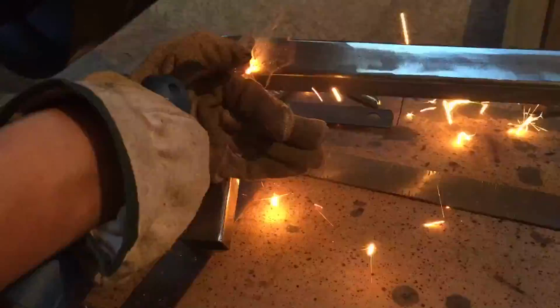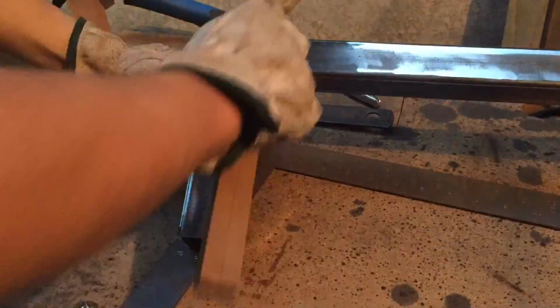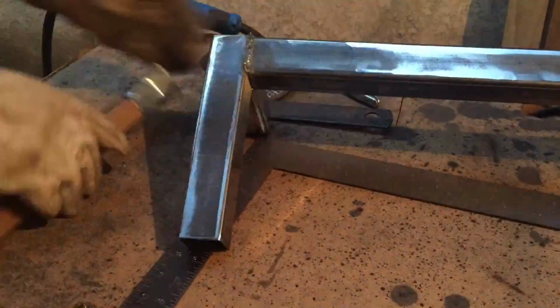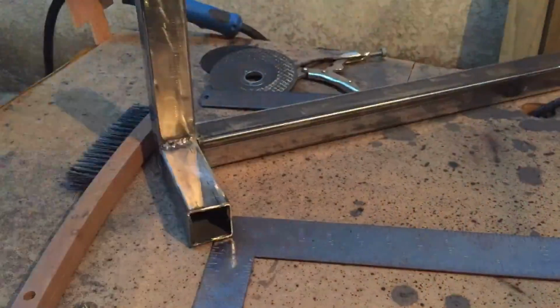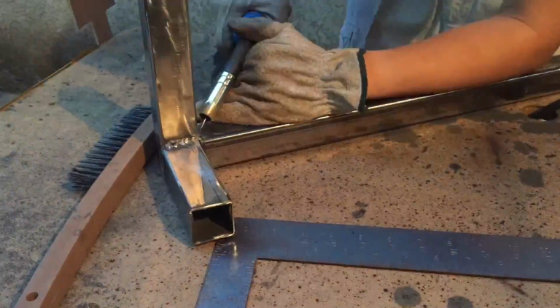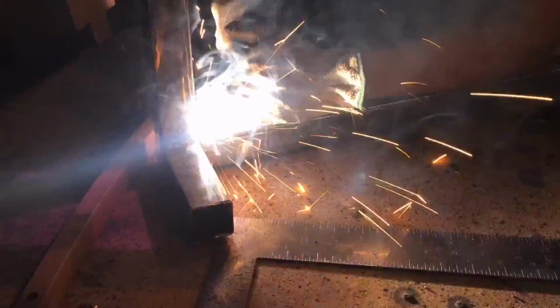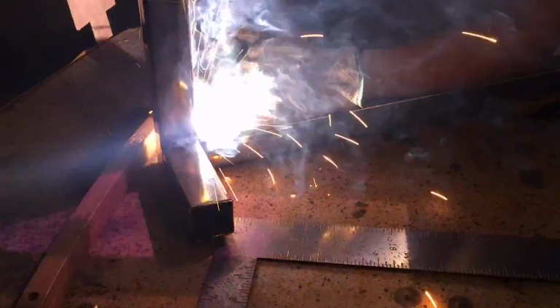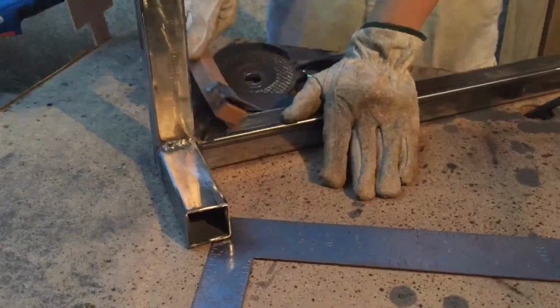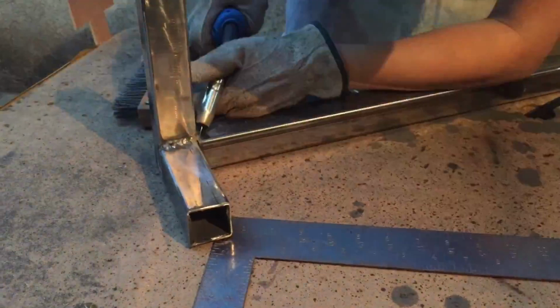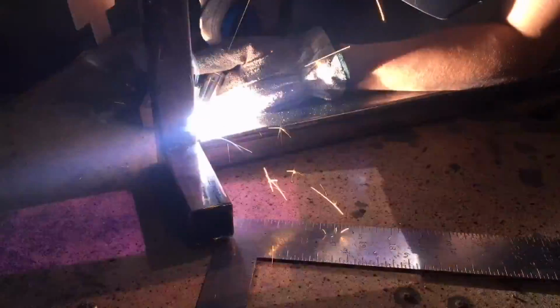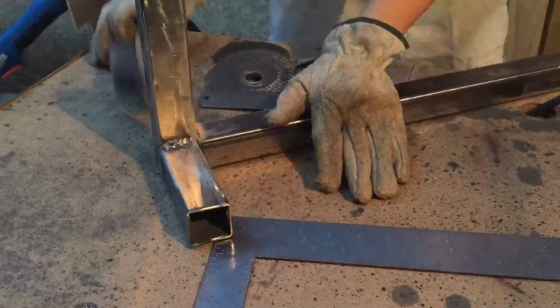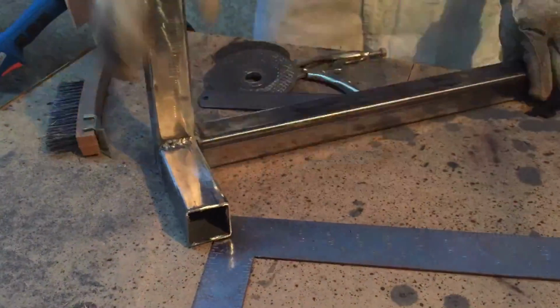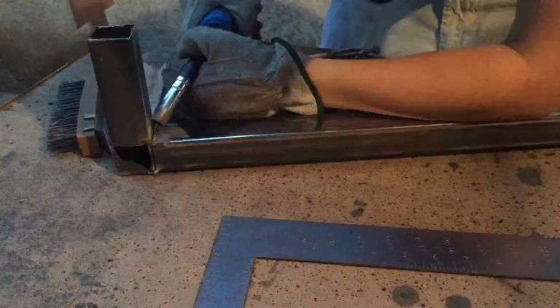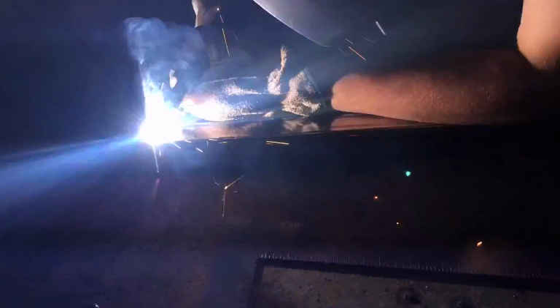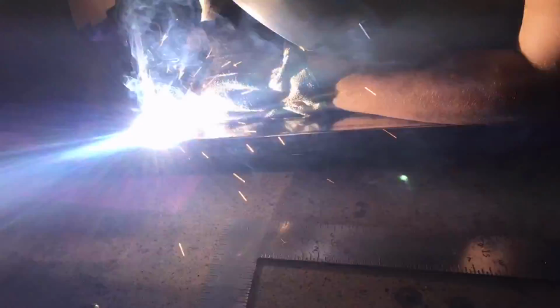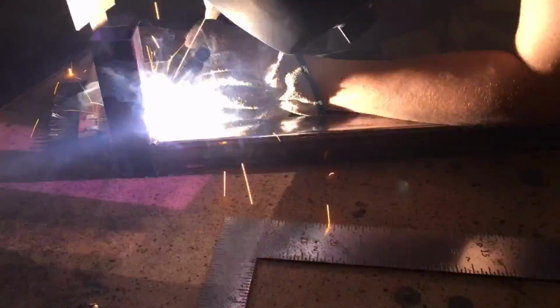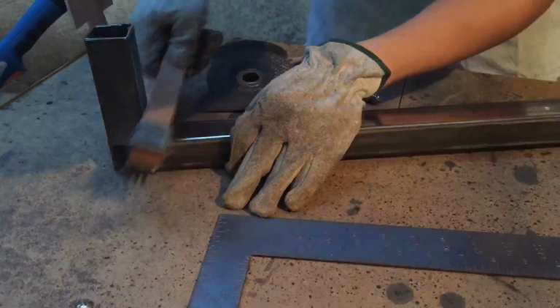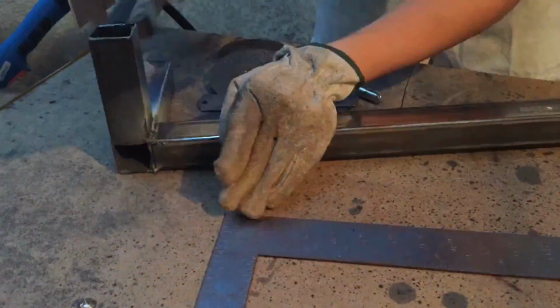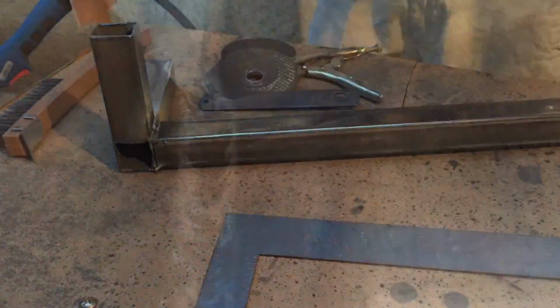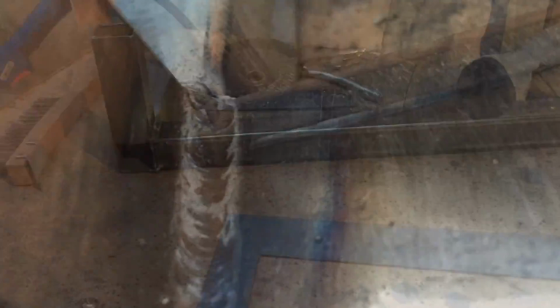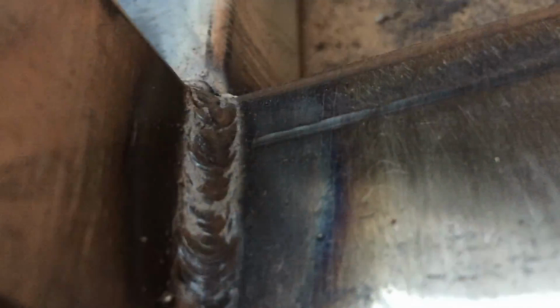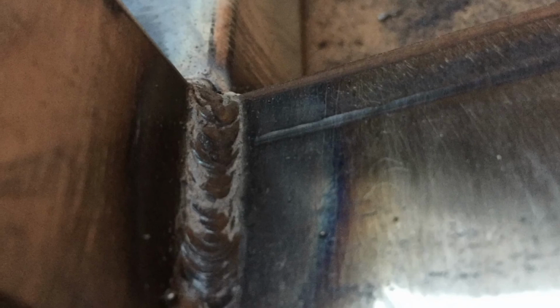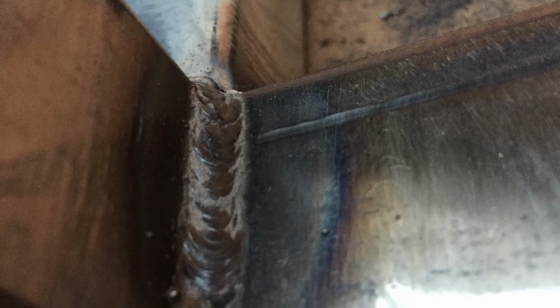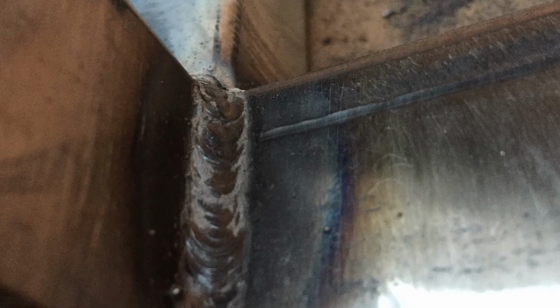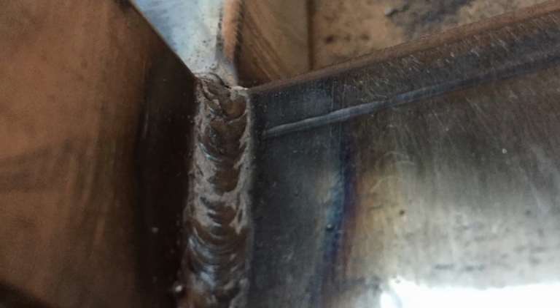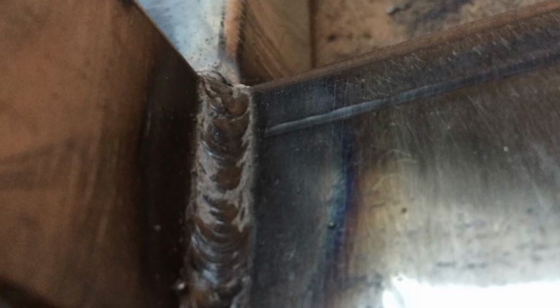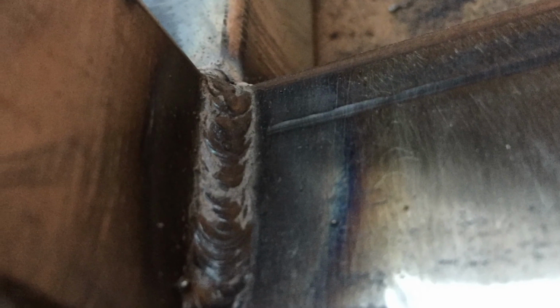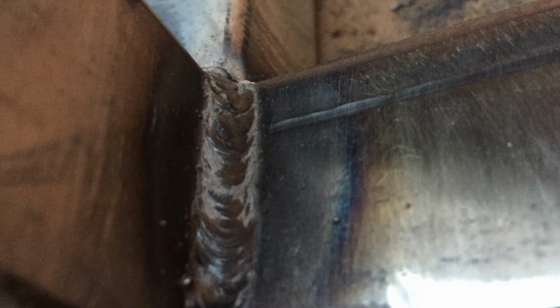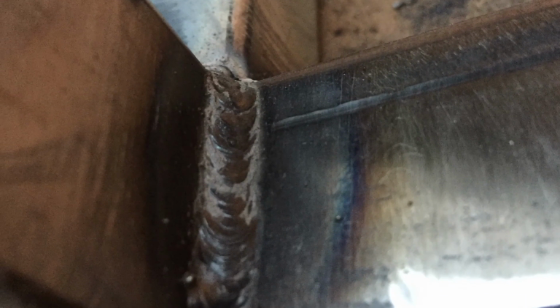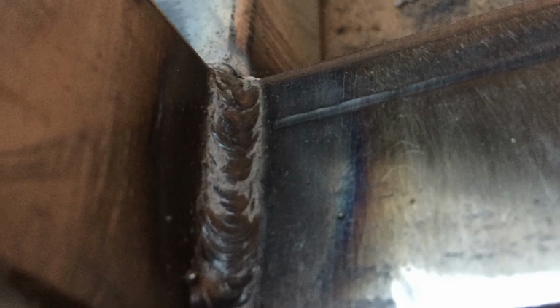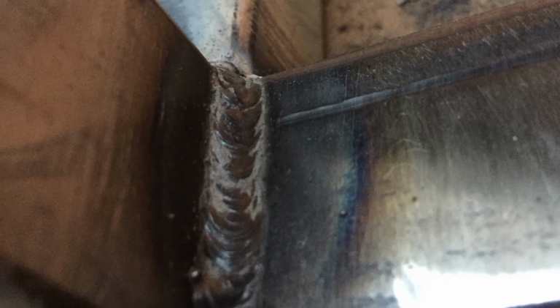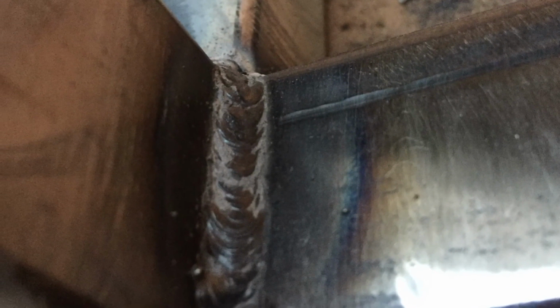I have really improved my welding skills since the last video that I made. I'm really proud of the results that I have been getting. Here's an example of a weld that I did today — it's a thousand times better than last time.